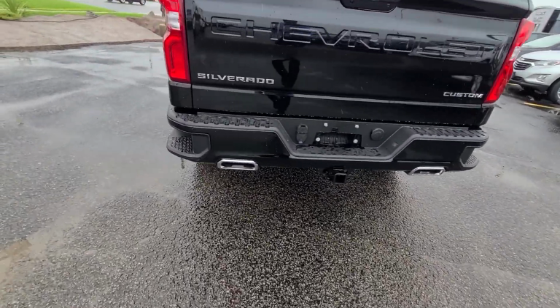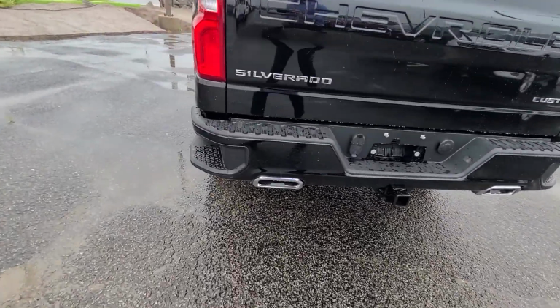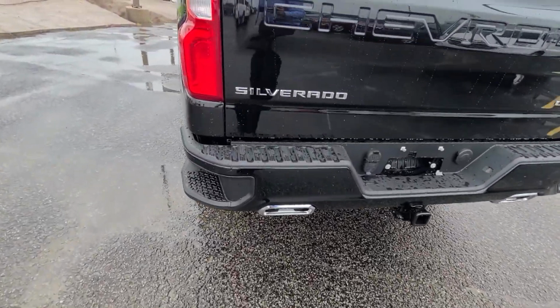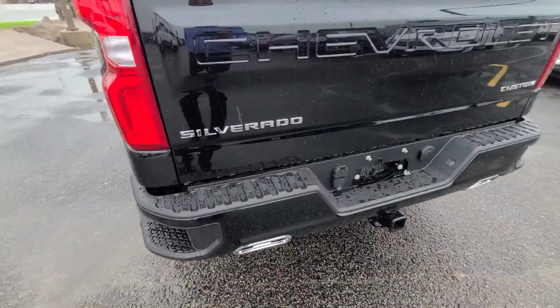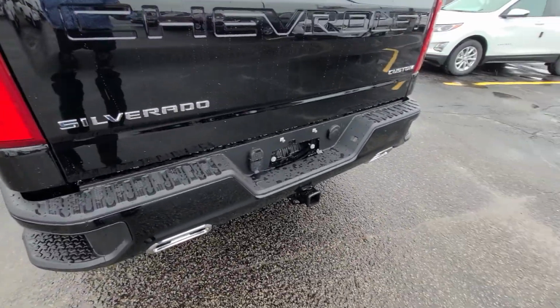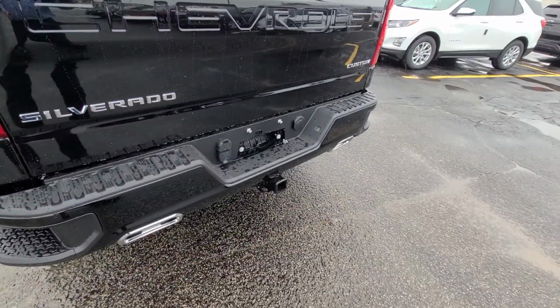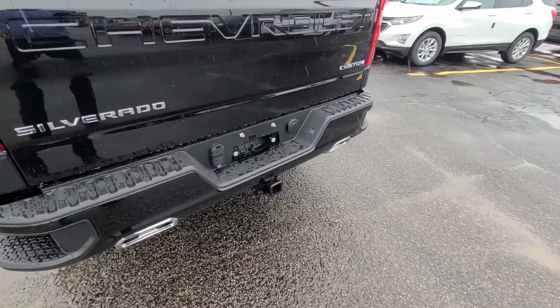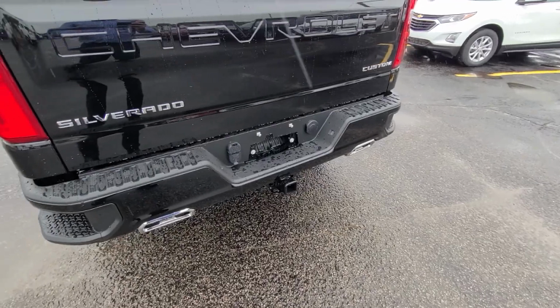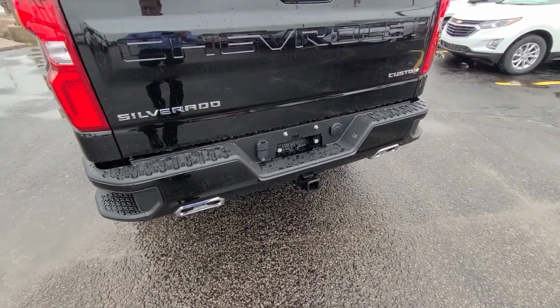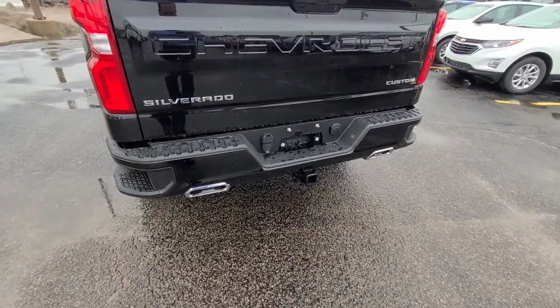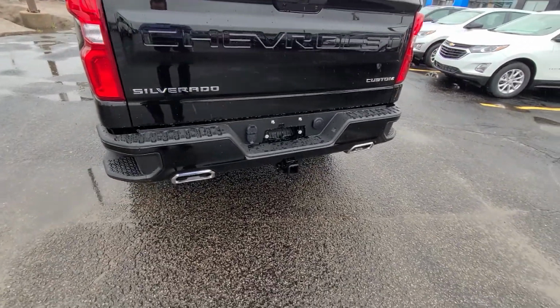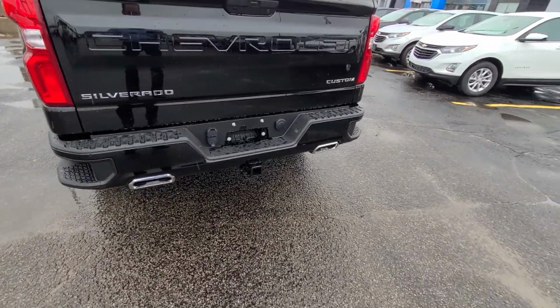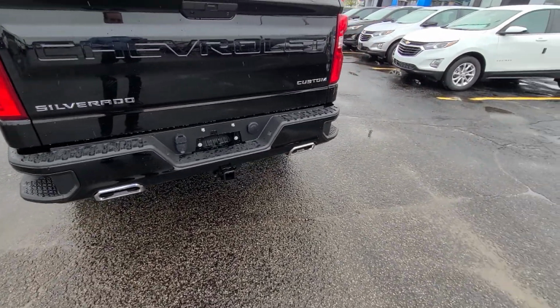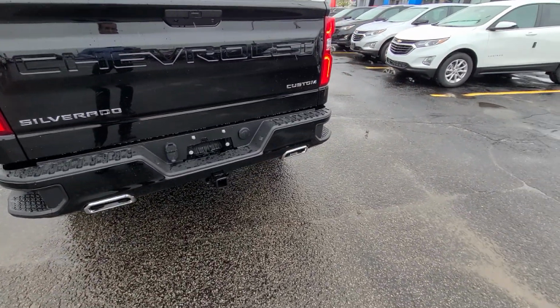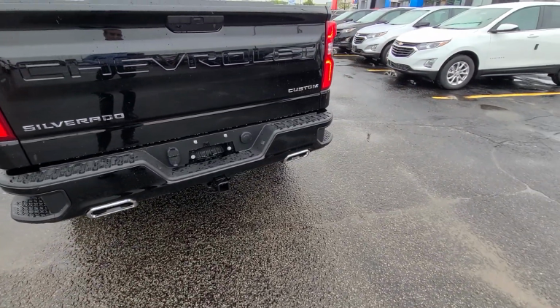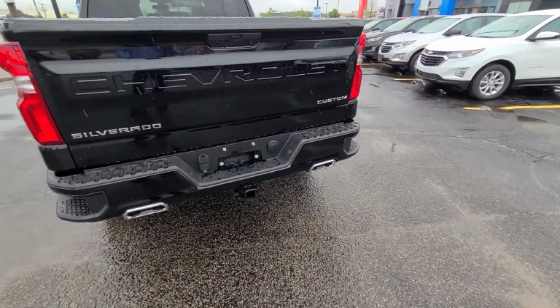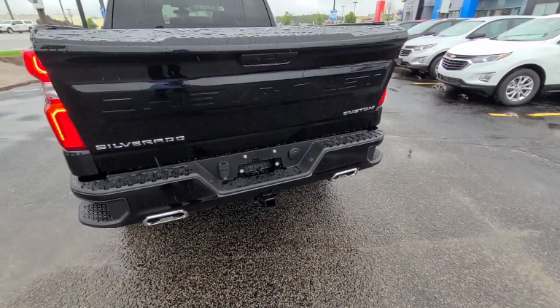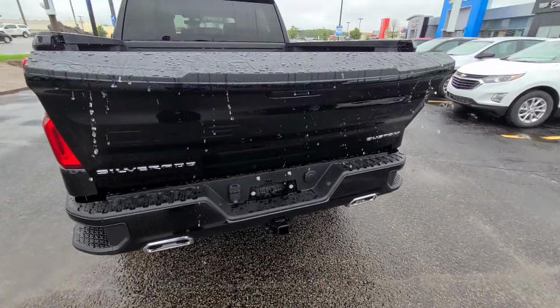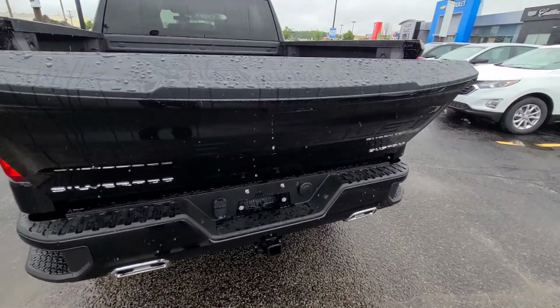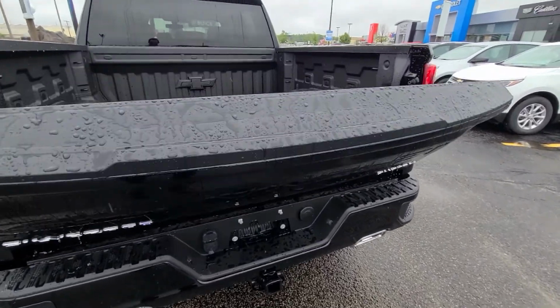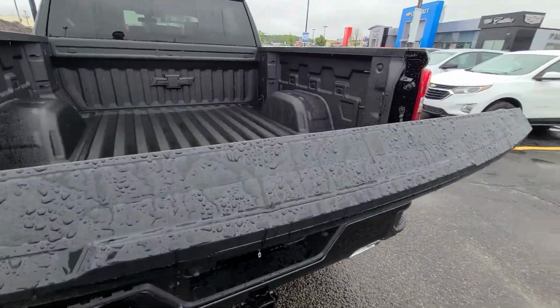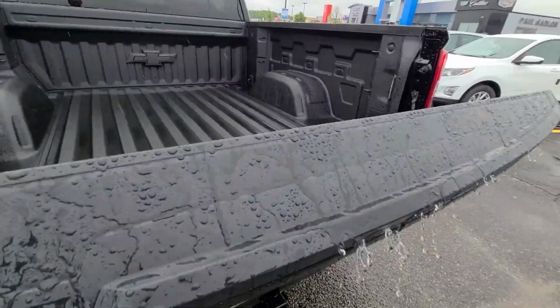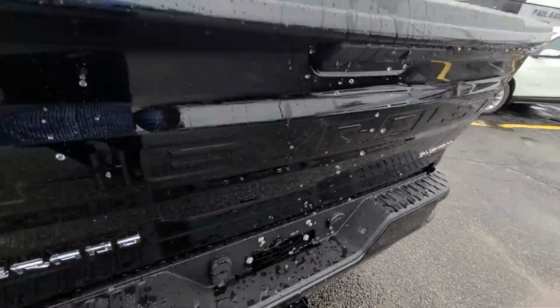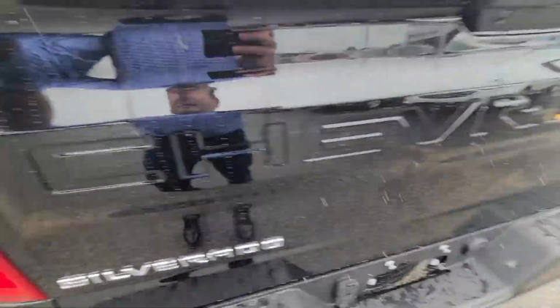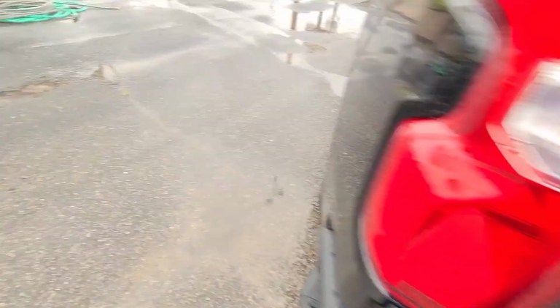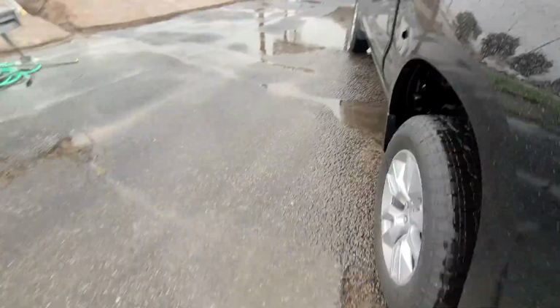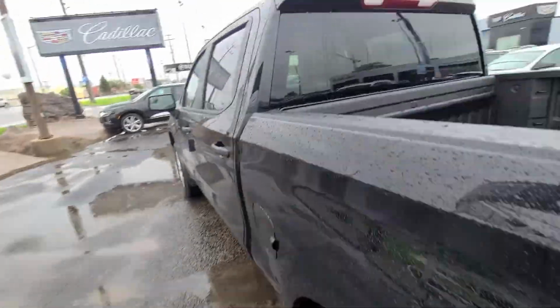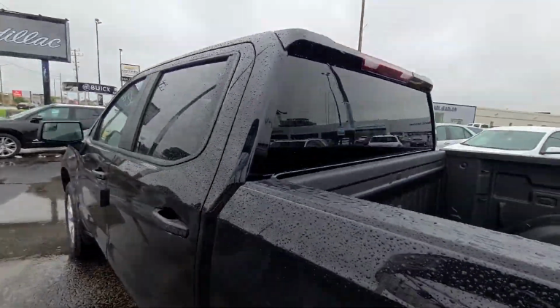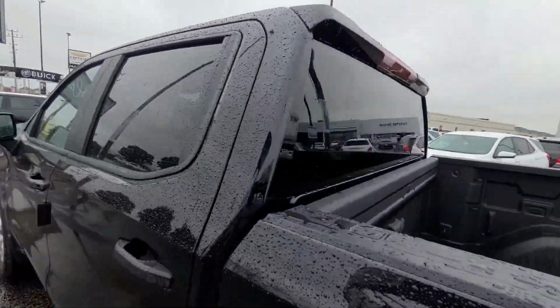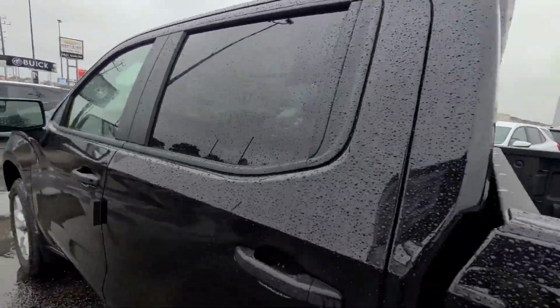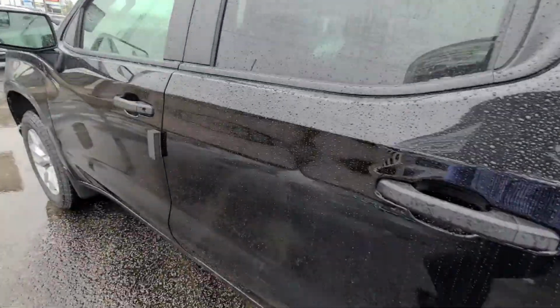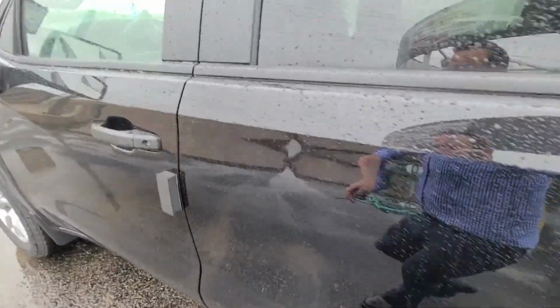The steps. It also has a remote start from the factory, and it has a power tailgate. Tinted glass in the back, rear defroster.